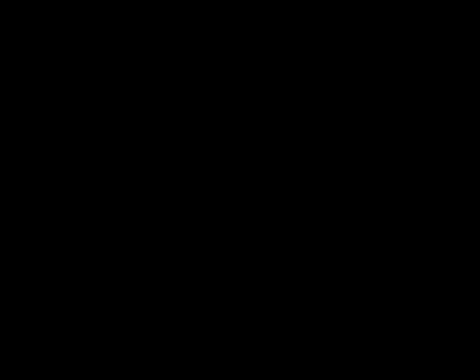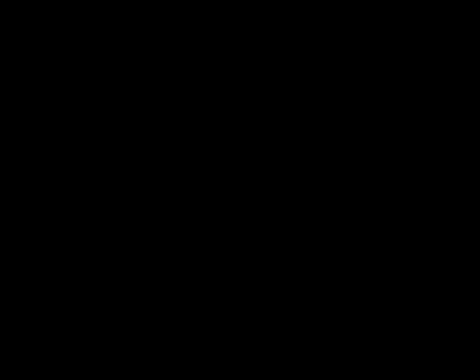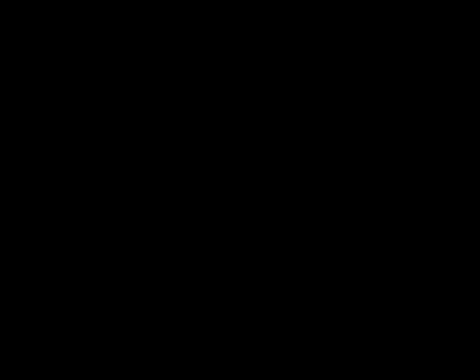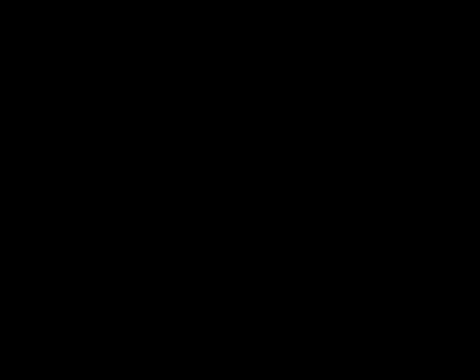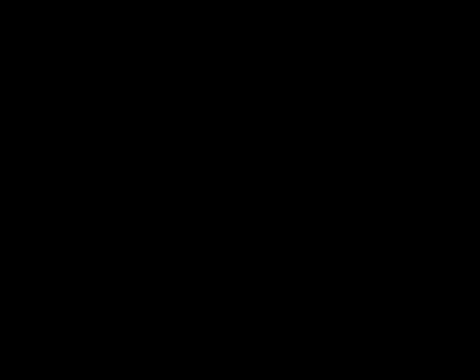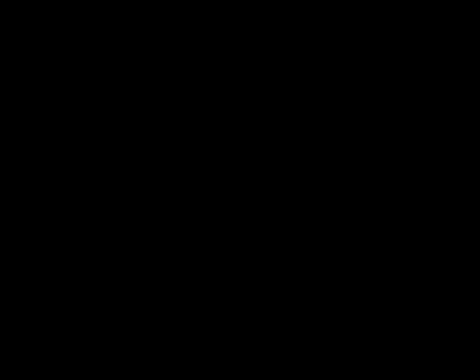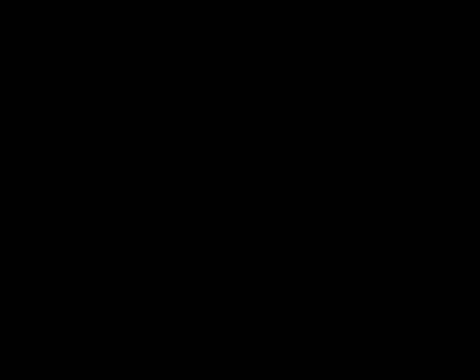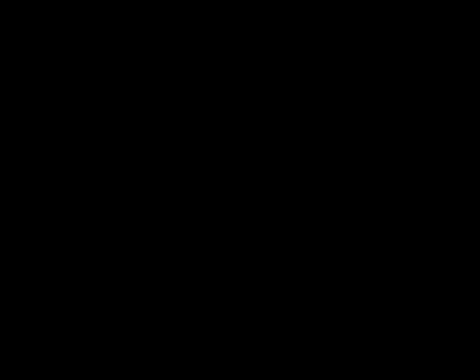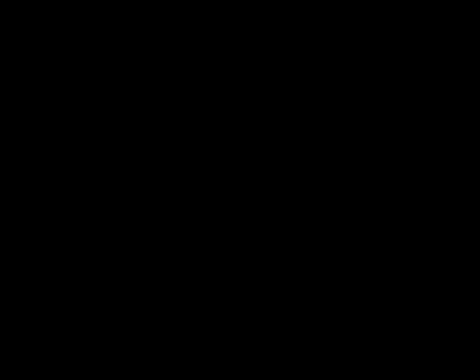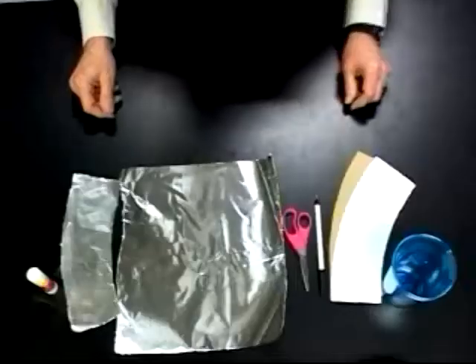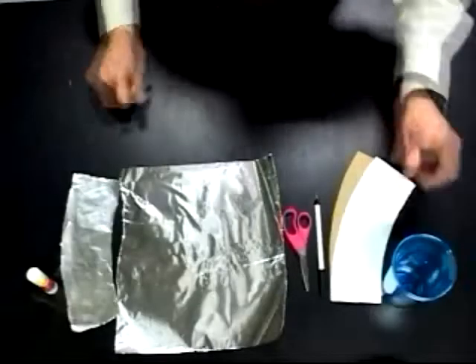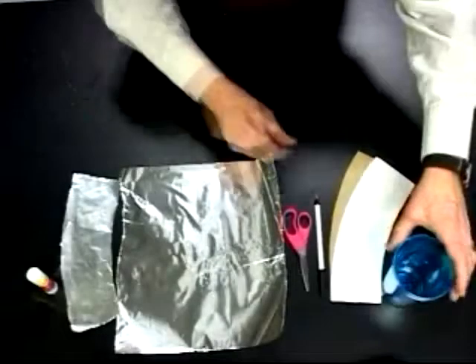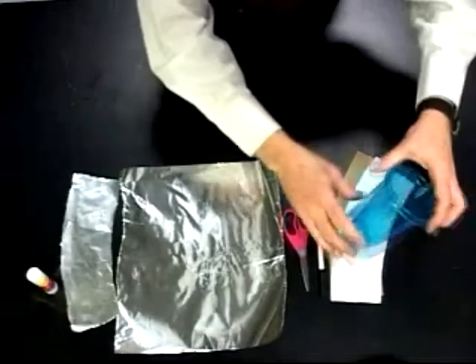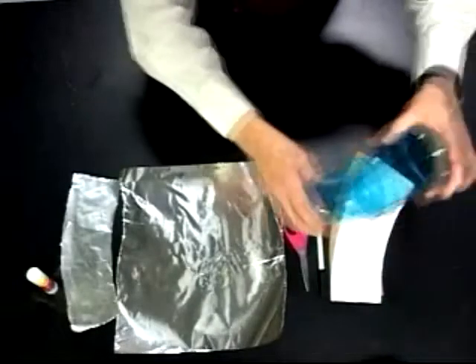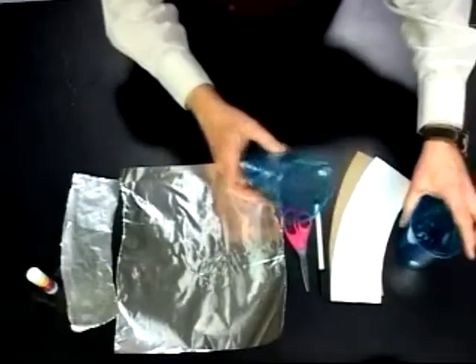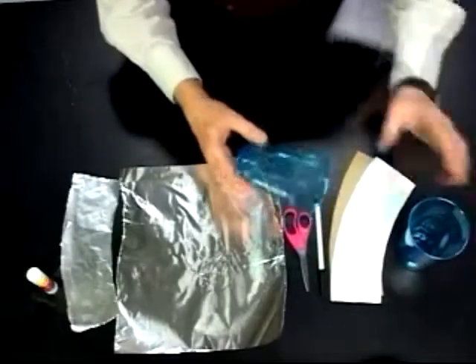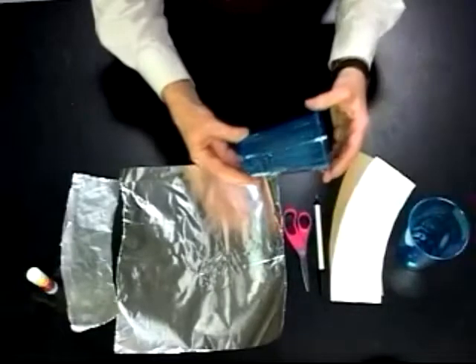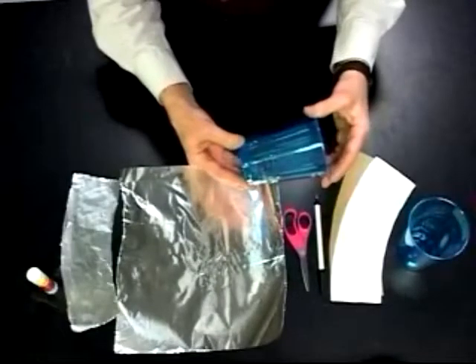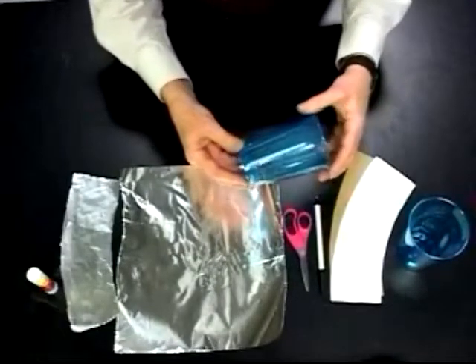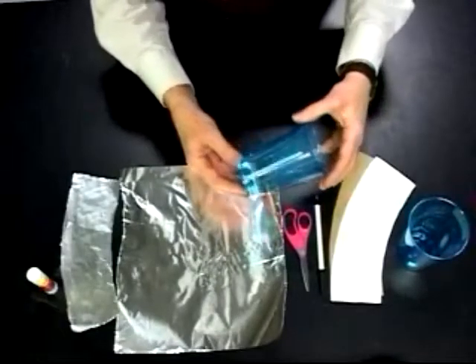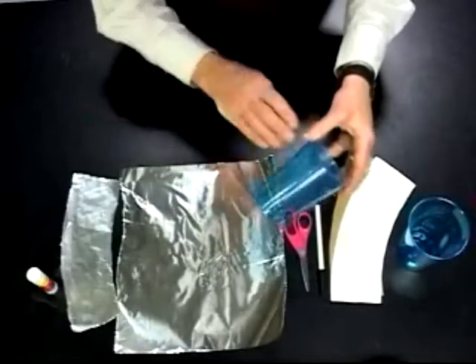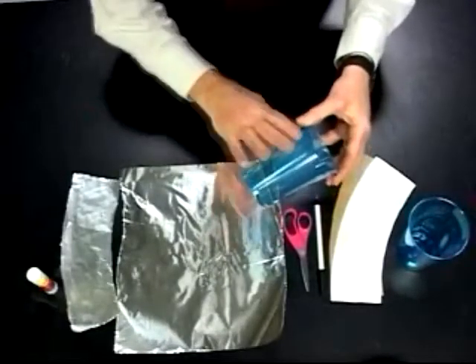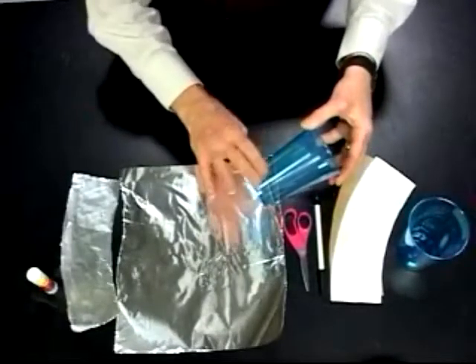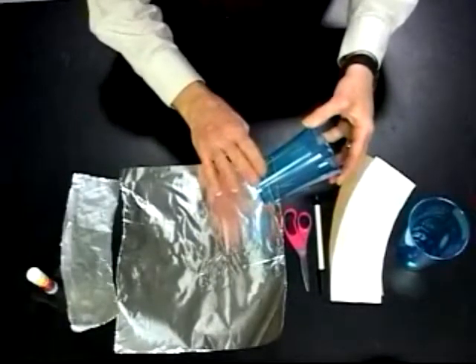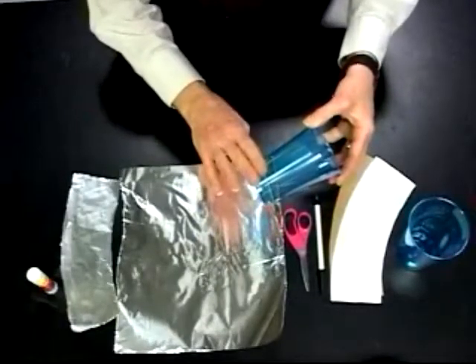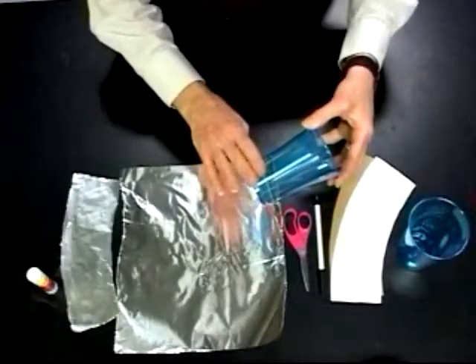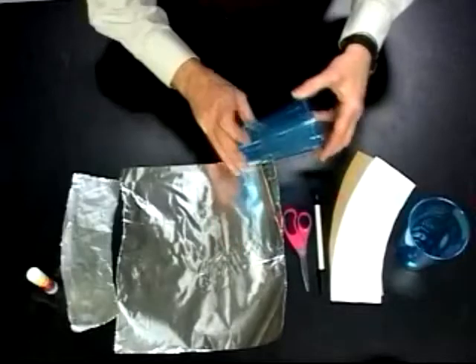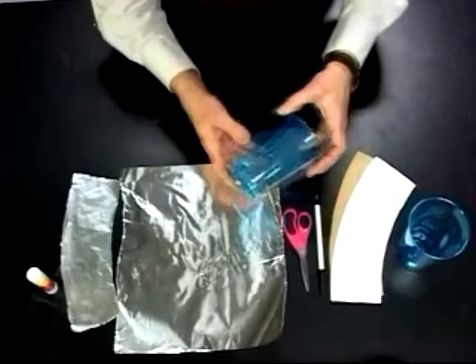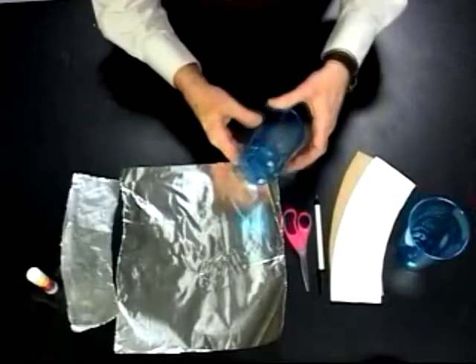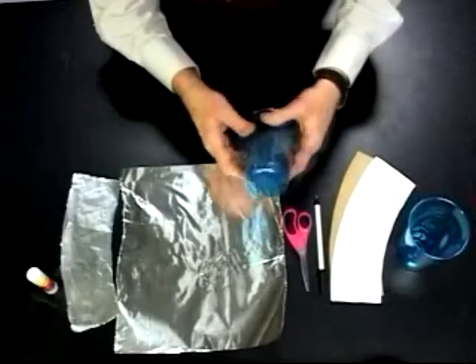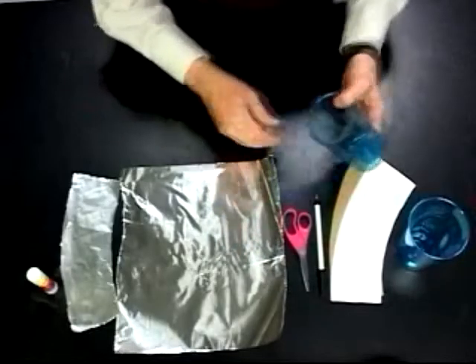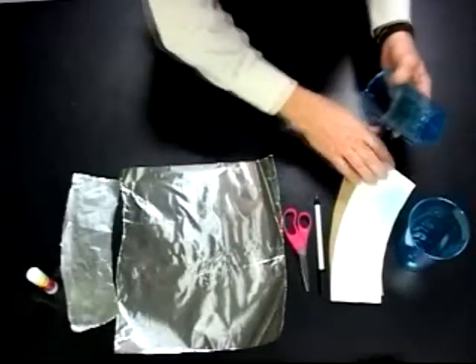We're going to build a larger Leyden jar than the film can Leyden jar. To make a drink cup Leyden jar, we need to take a large plastic drink cup — we want one with smooth sides. We're going to coat it with foil inside and out.